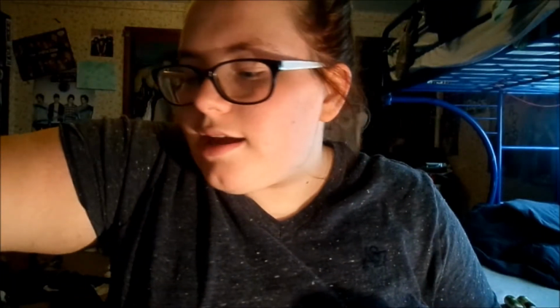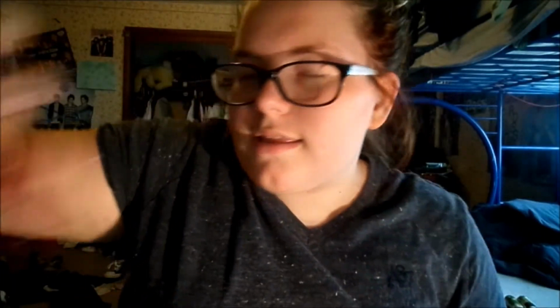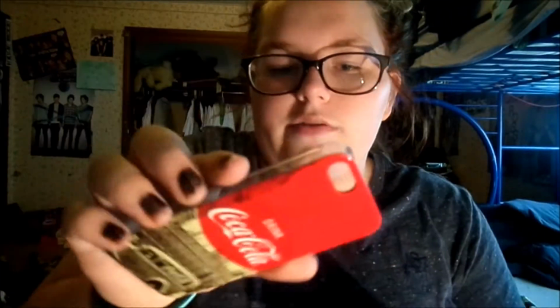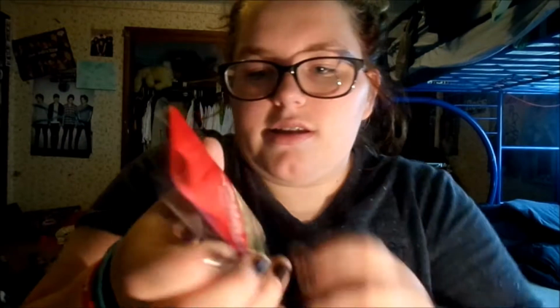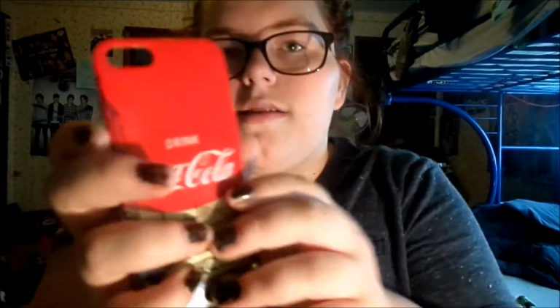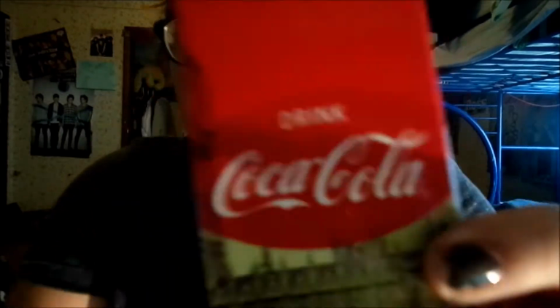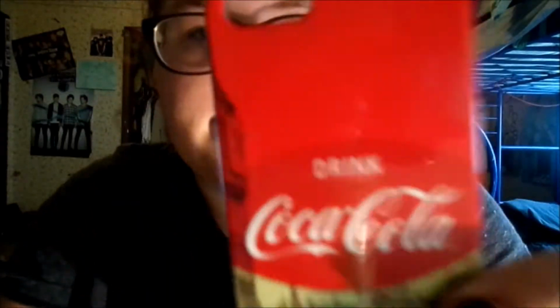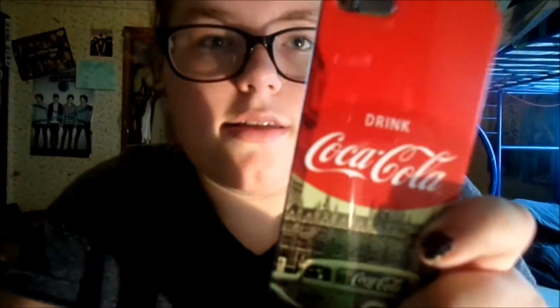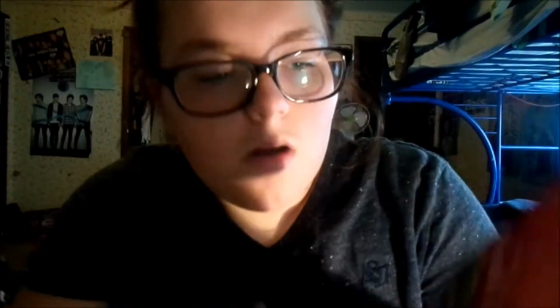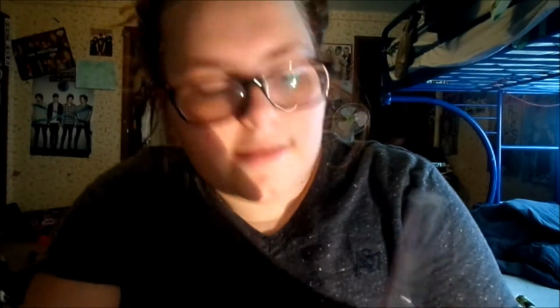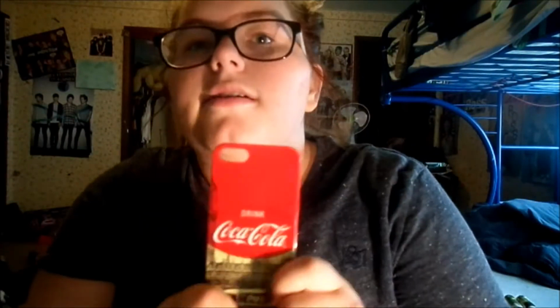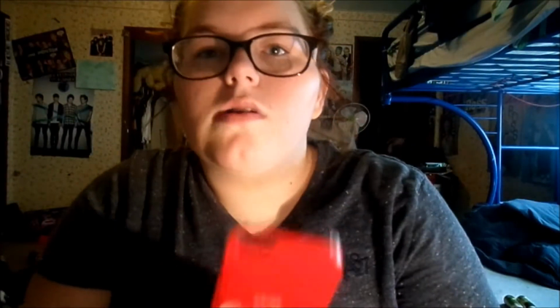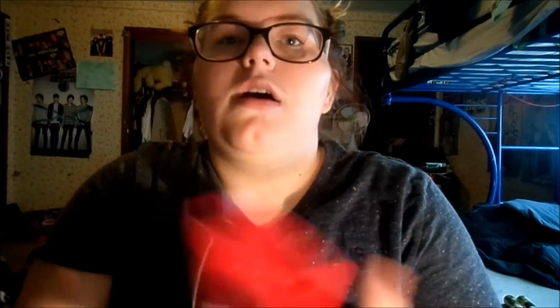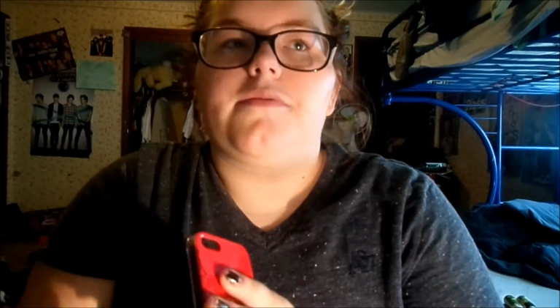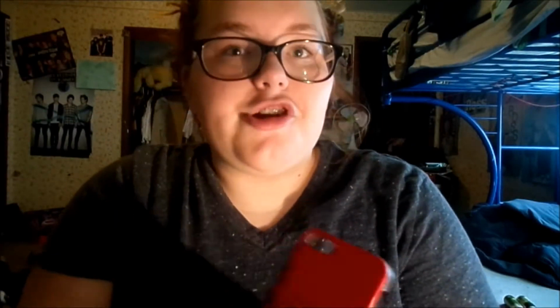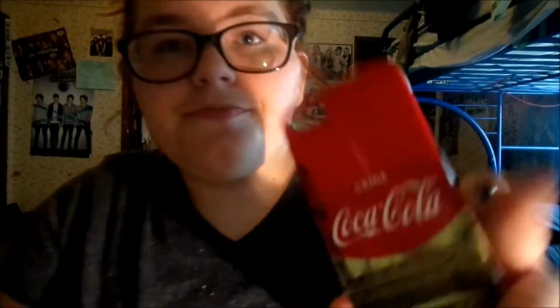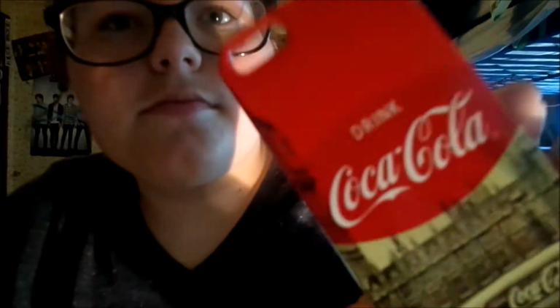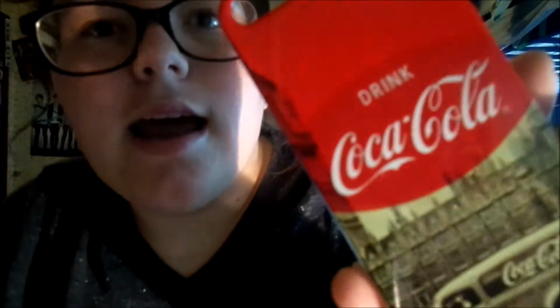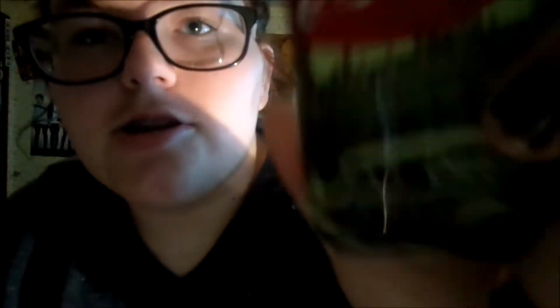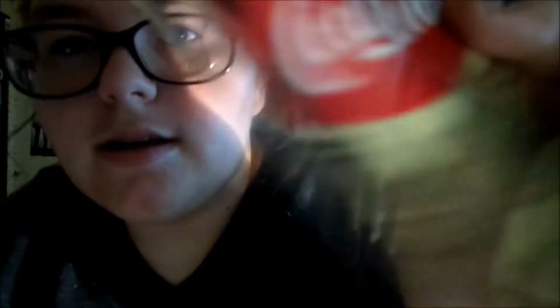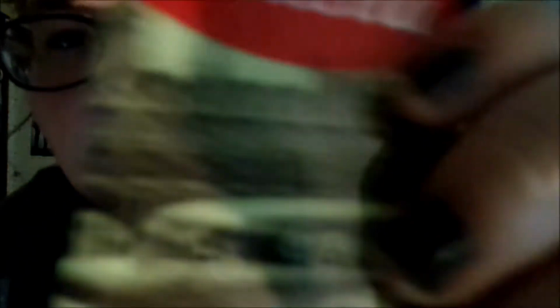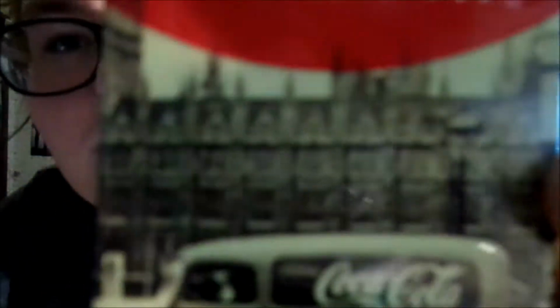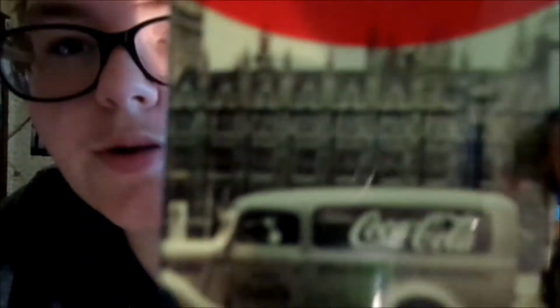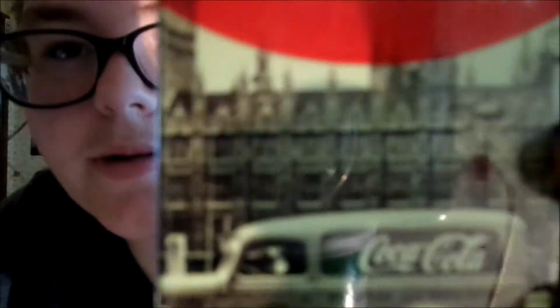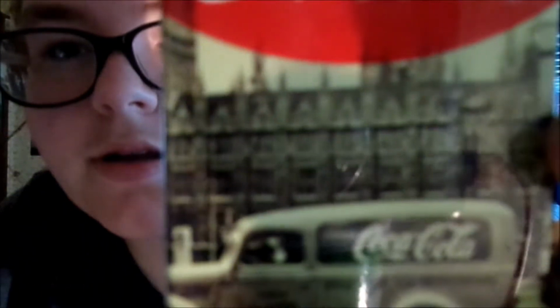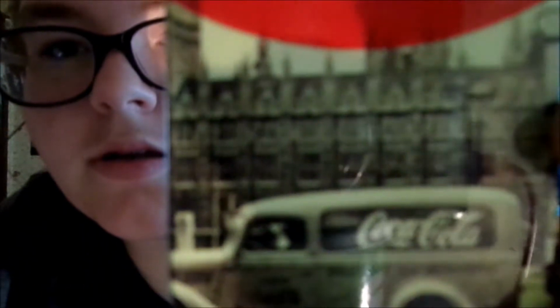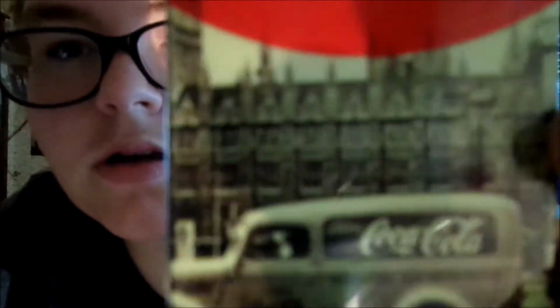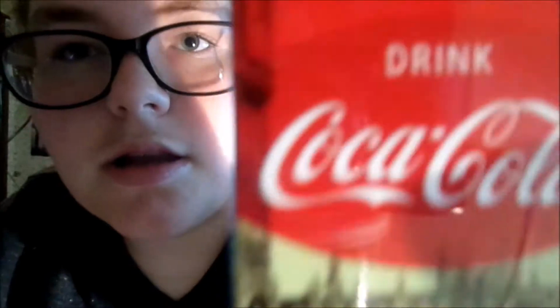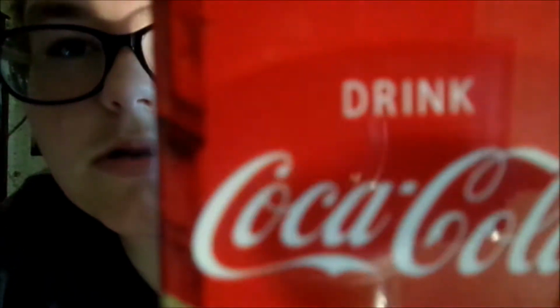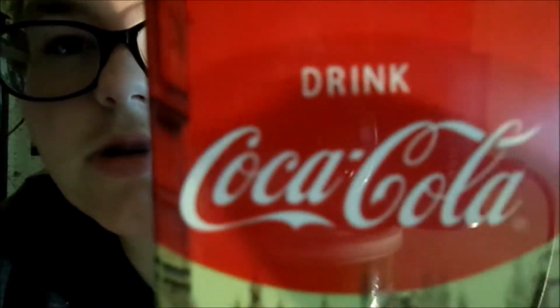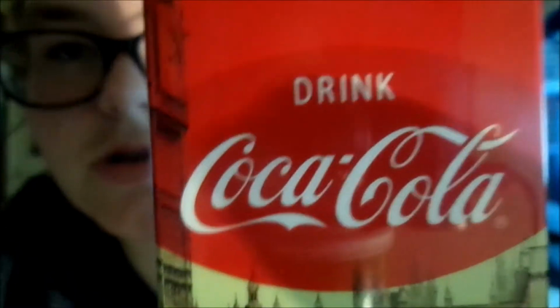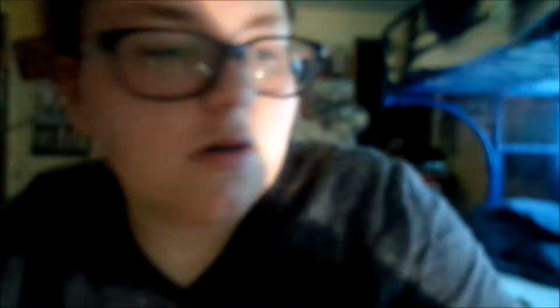Next case I got when I was in Atlanta. It's from the Coca-Cola factory. It's just like an old Coca-Cola building and it says 'Drink Coca-Cola.'